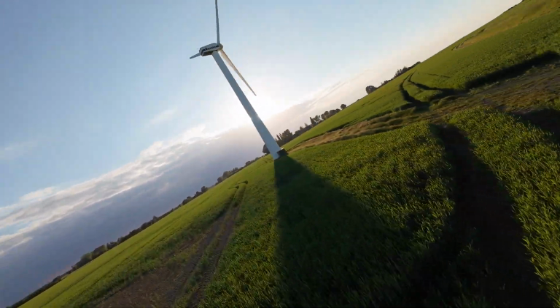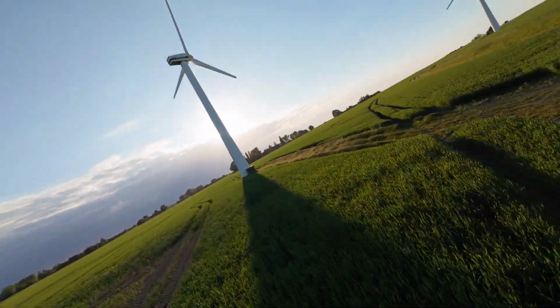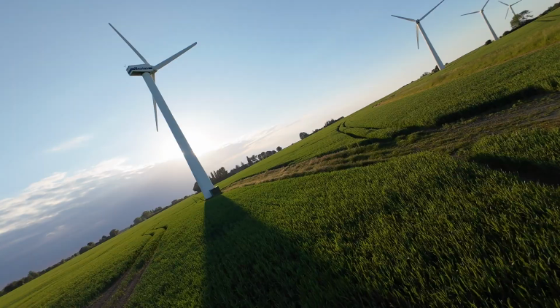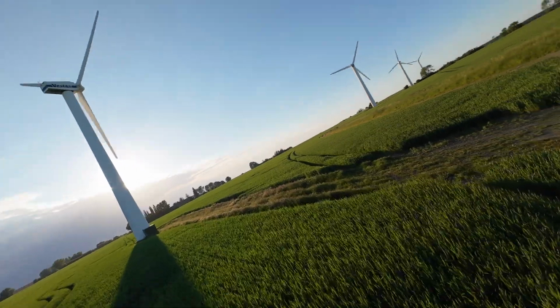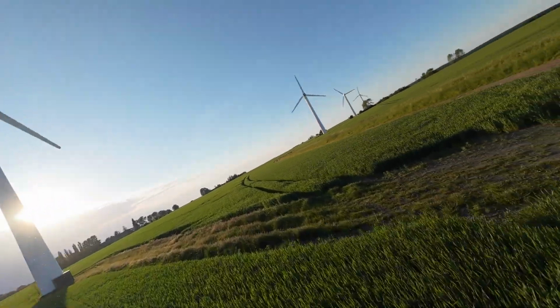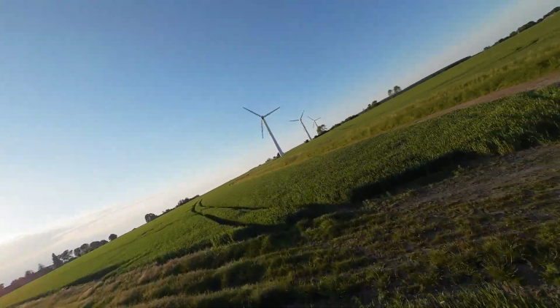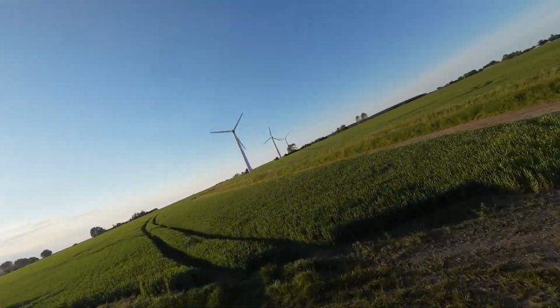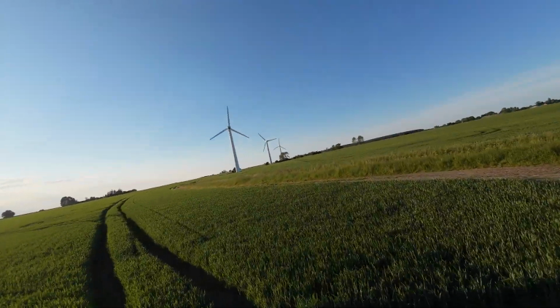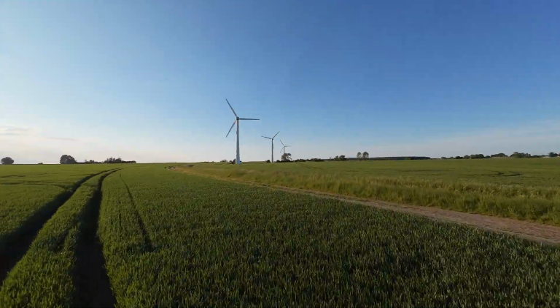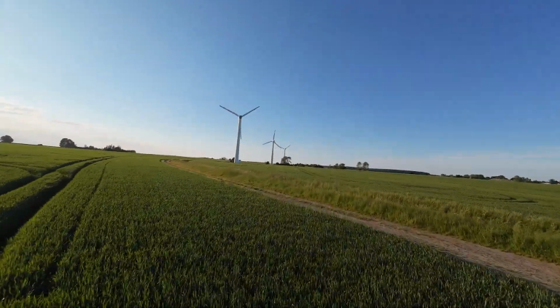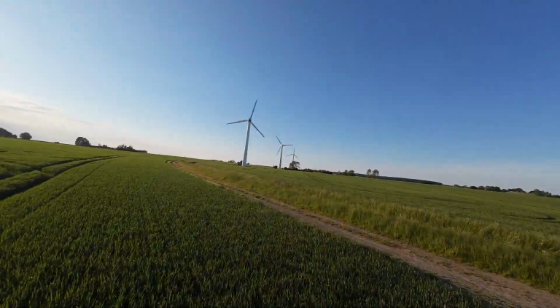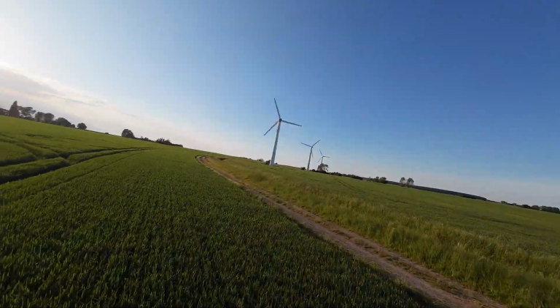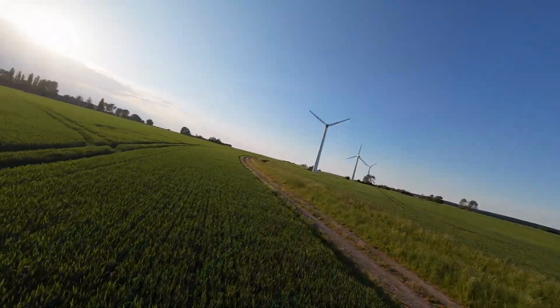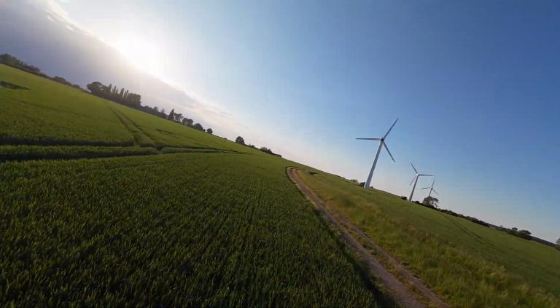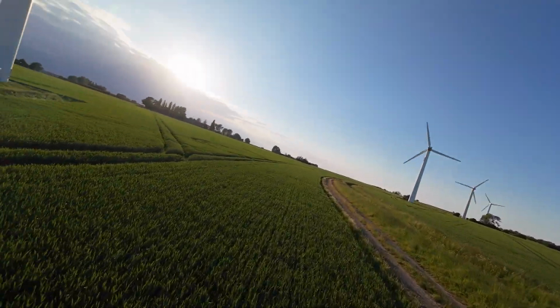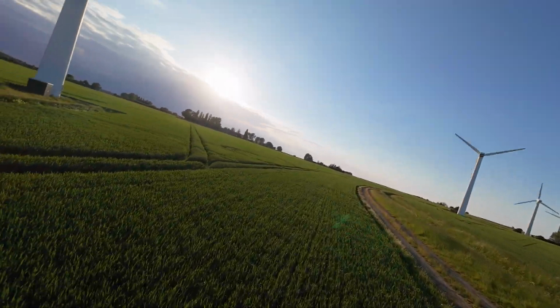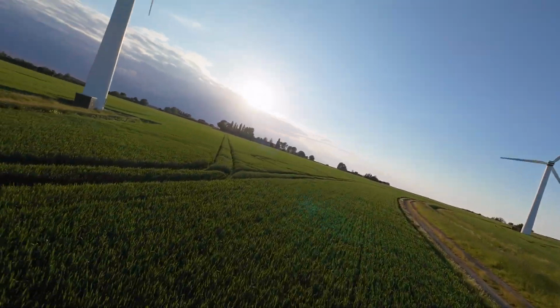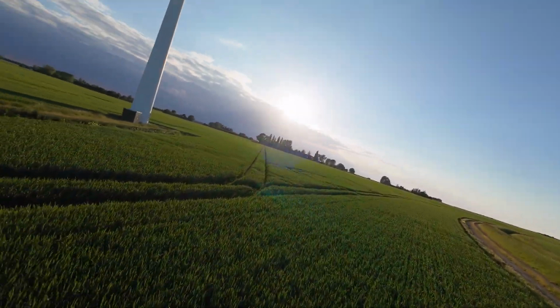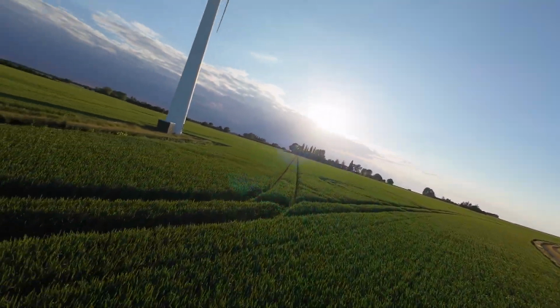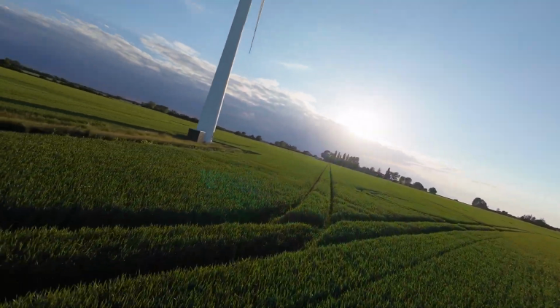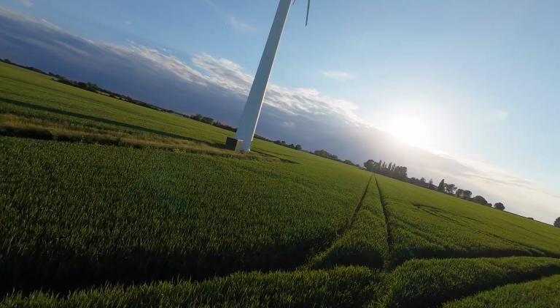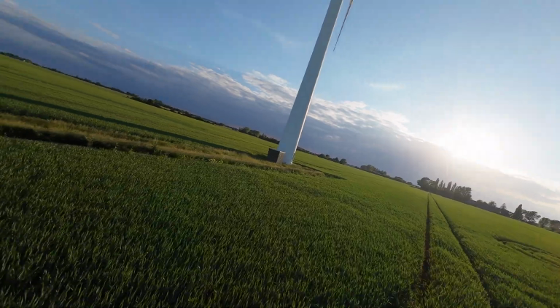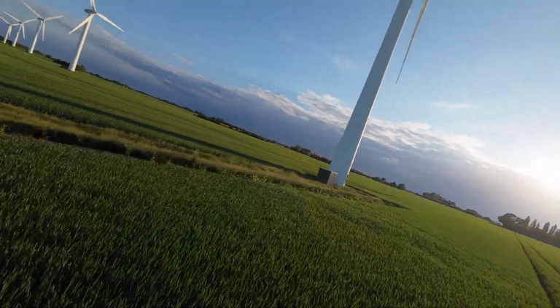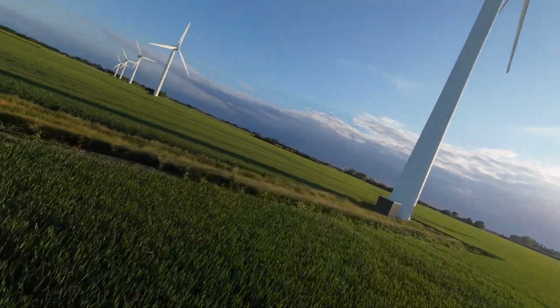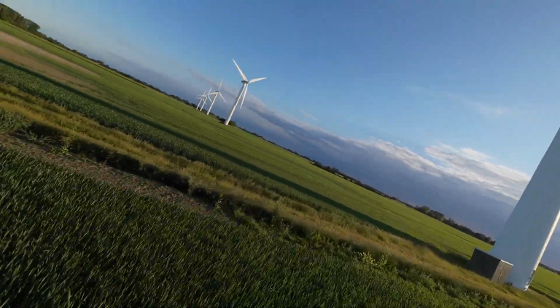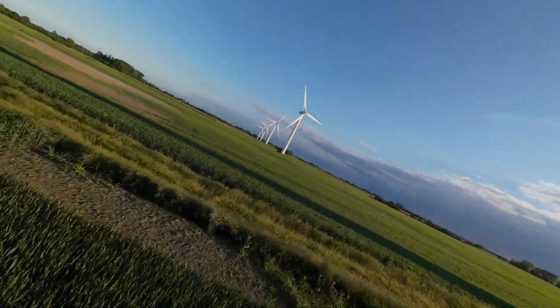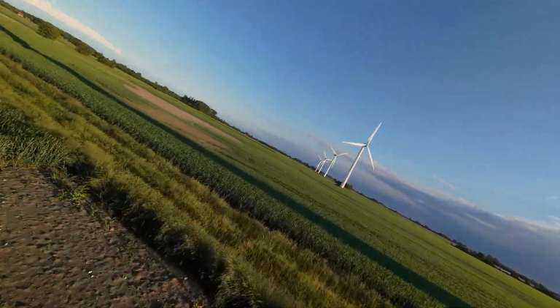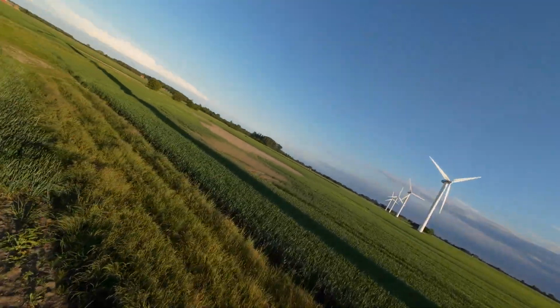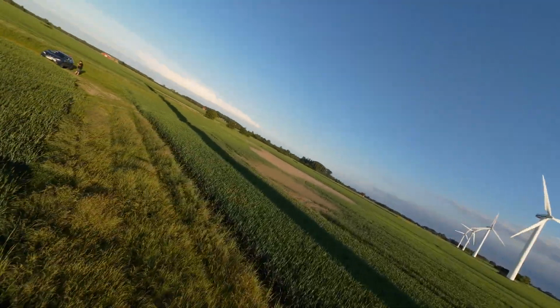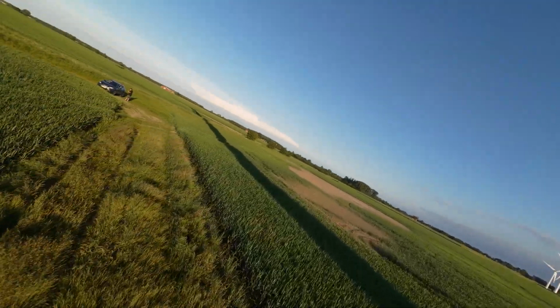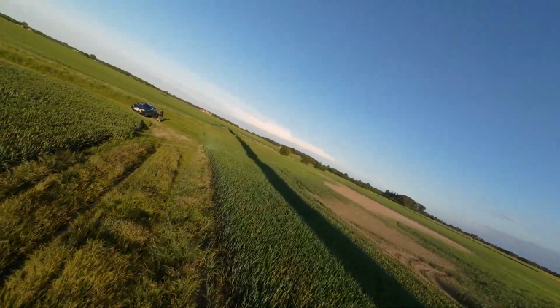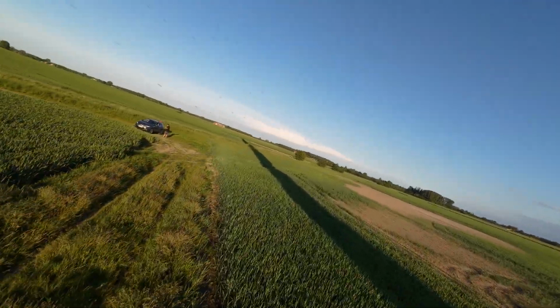I still haven't gotten my DJI Care Refresh enabled on this drone, so I'm not going to do anything crazy today. But this is 4K 100fps footage.